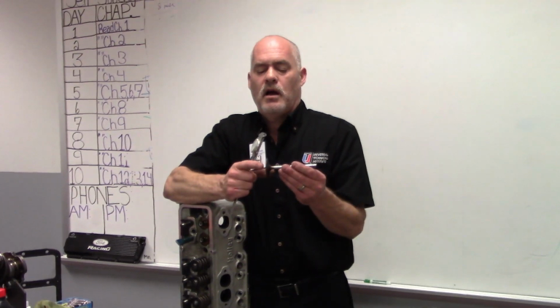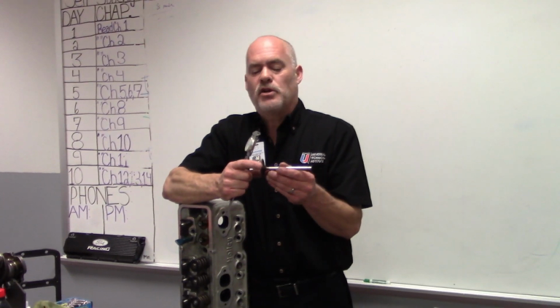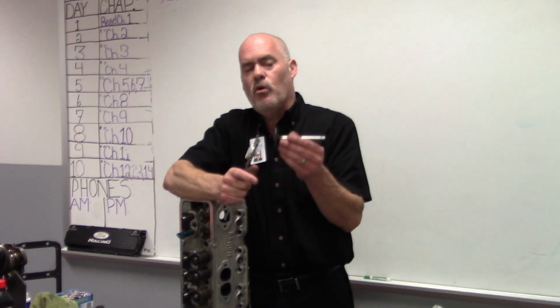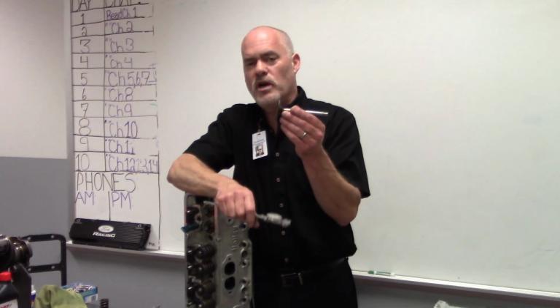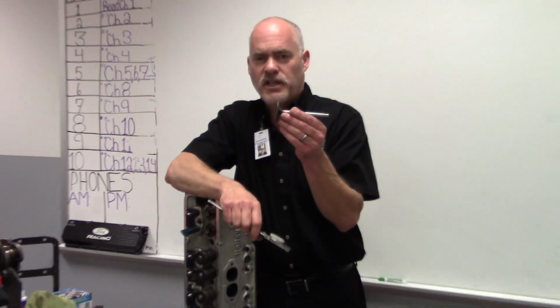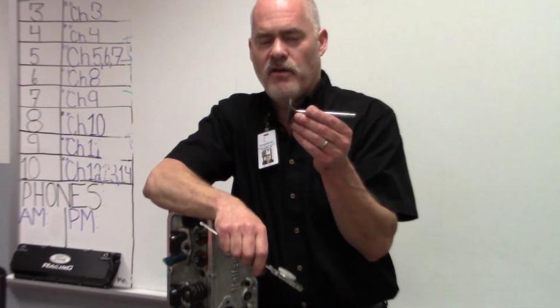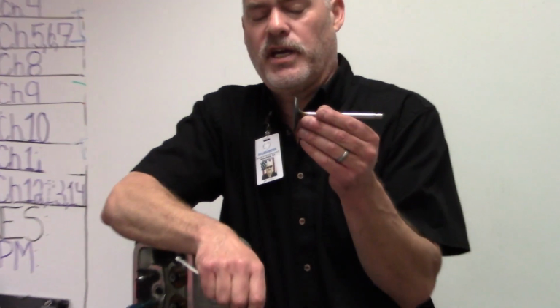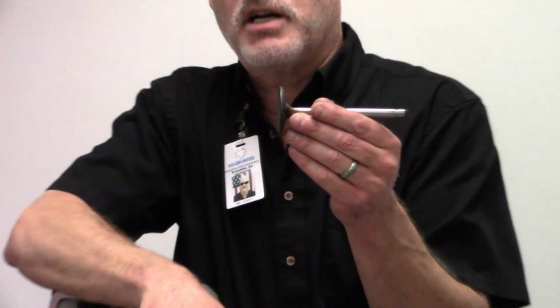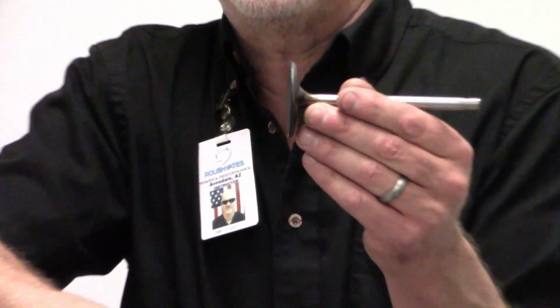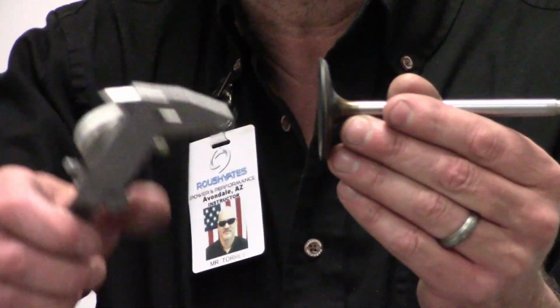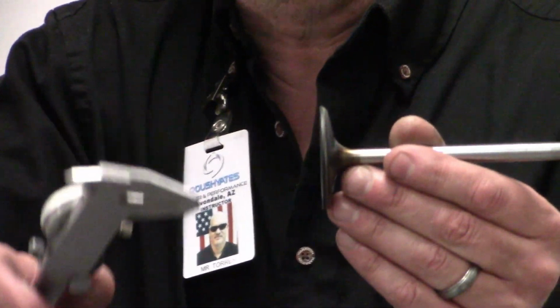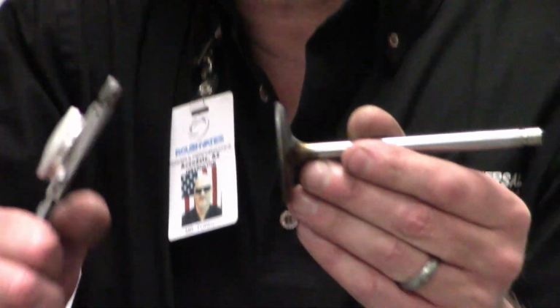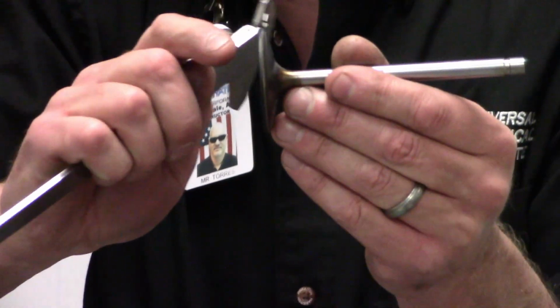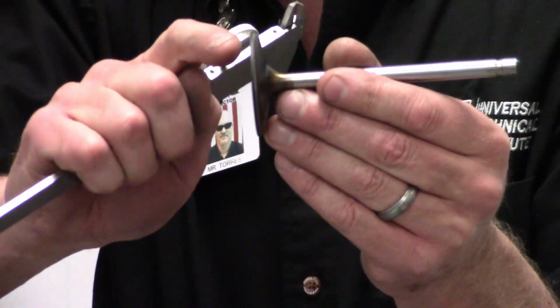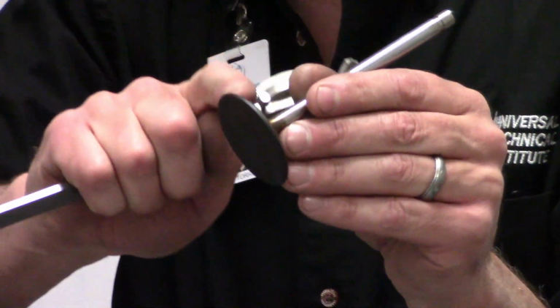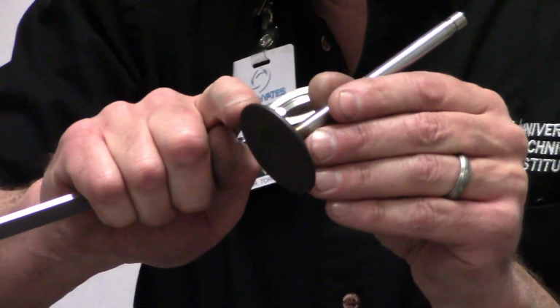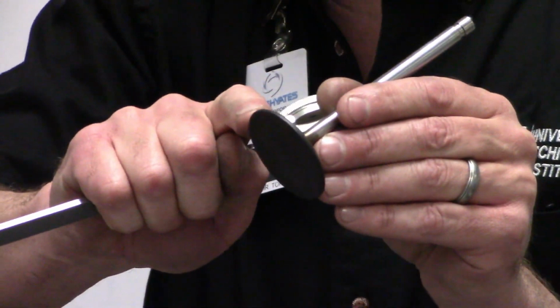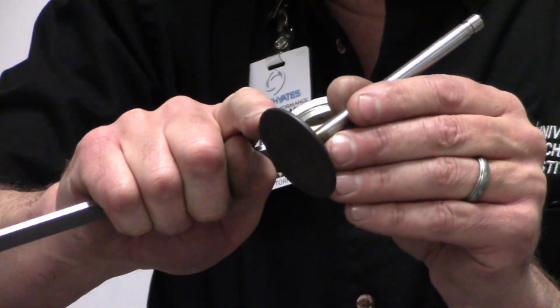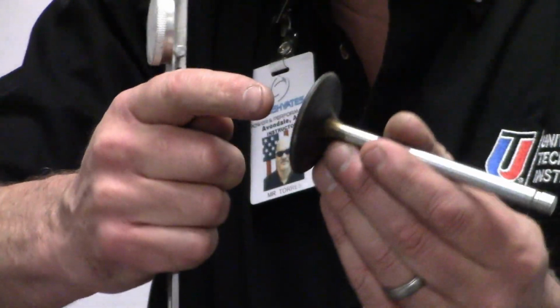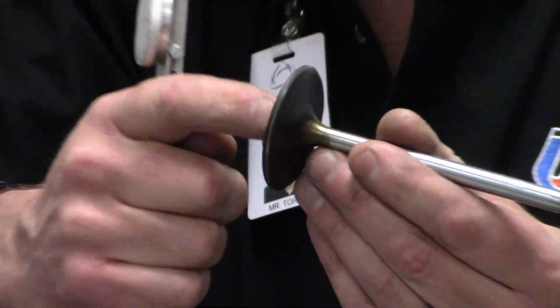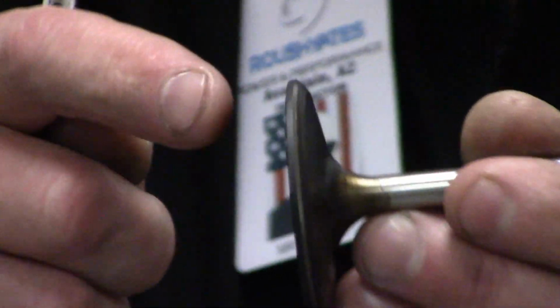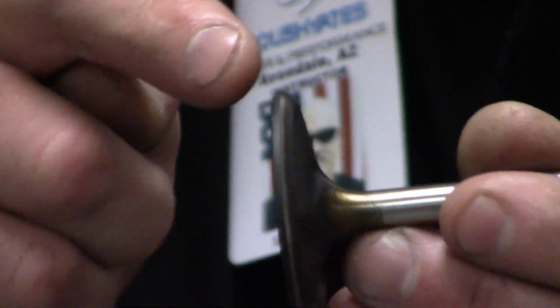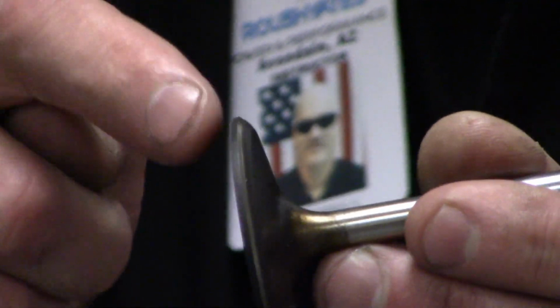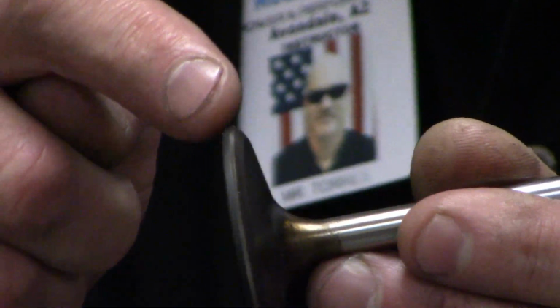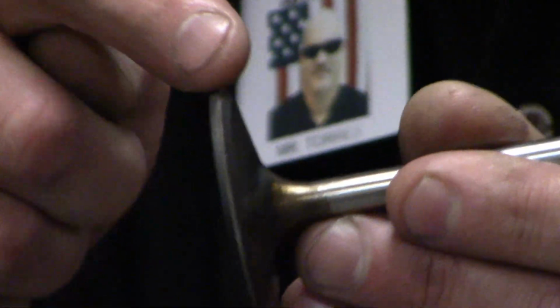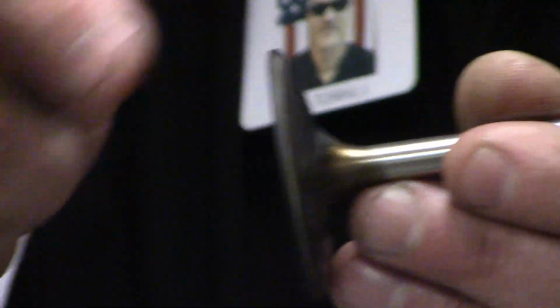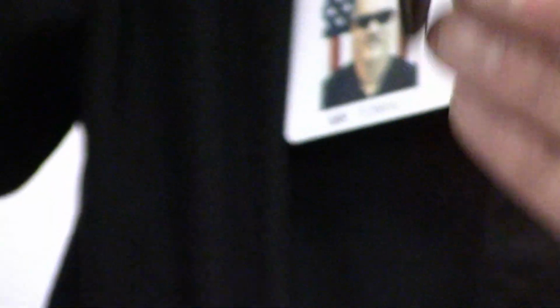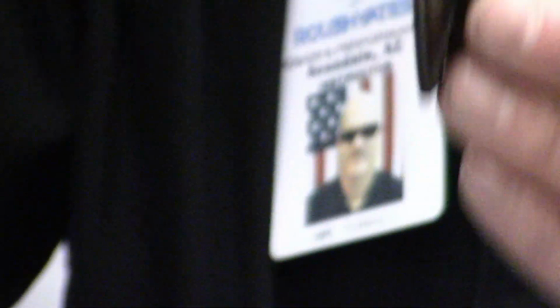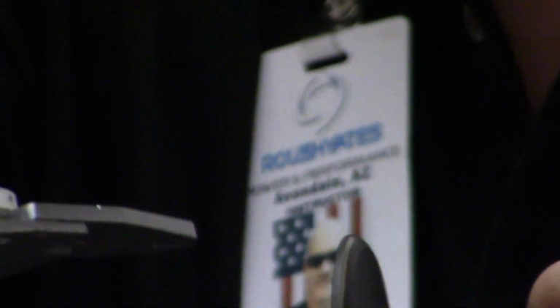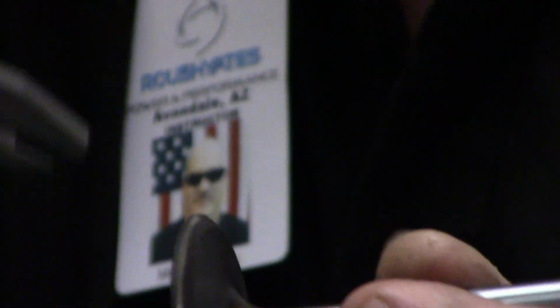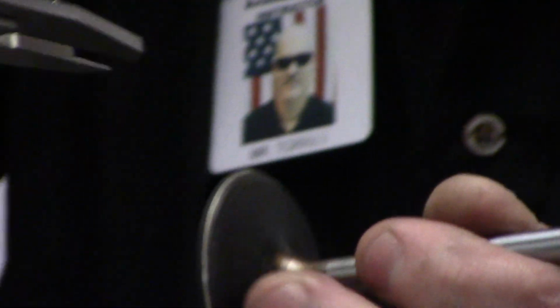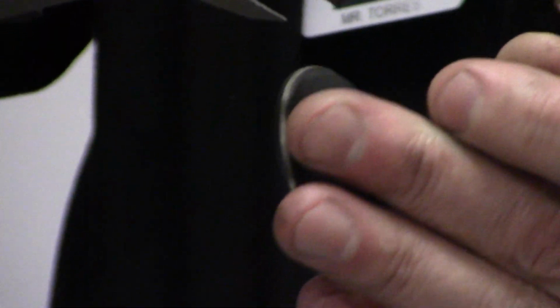Once we get the valve out, a couple things you need to check. Right here on the valve, between the face of the valve where it seats and the head of the valve, there's a flat surface here. That is what's known as the valve margin.